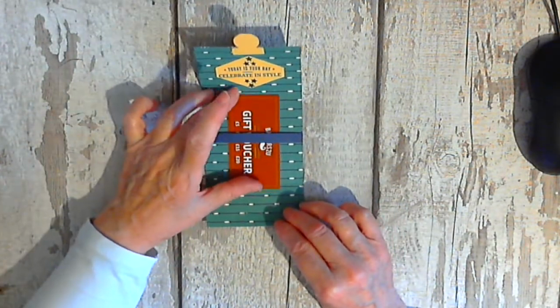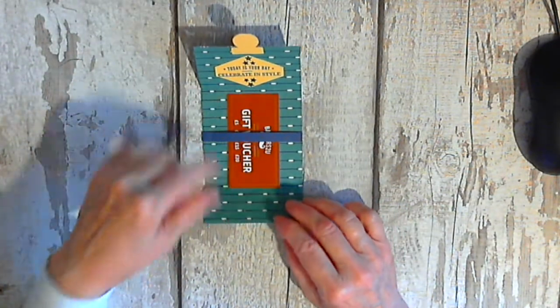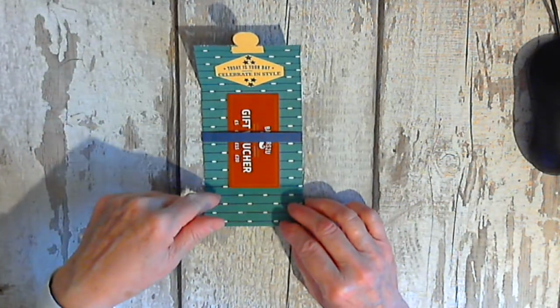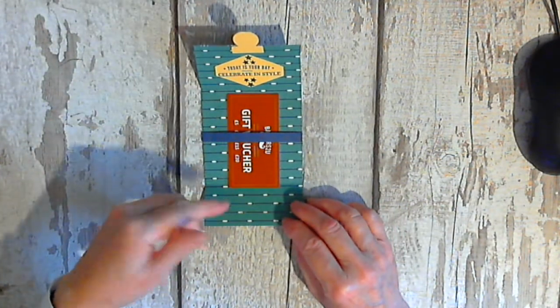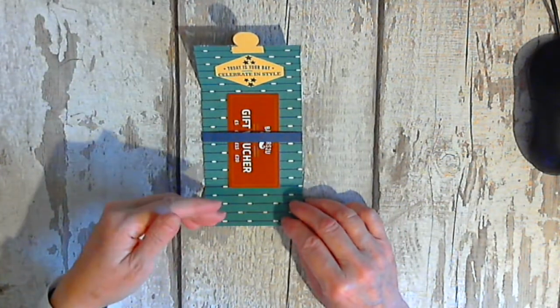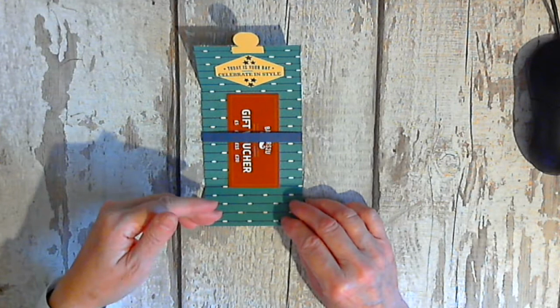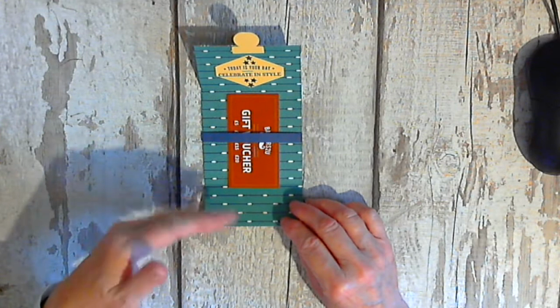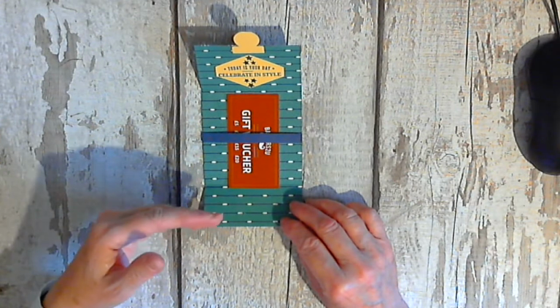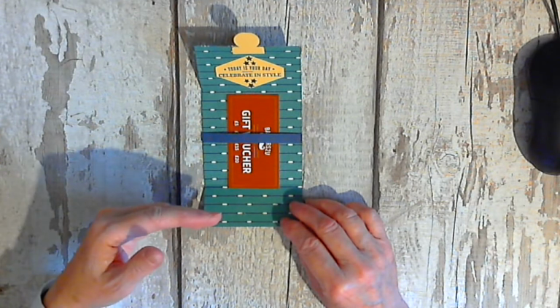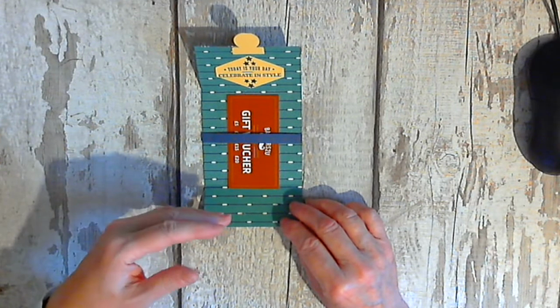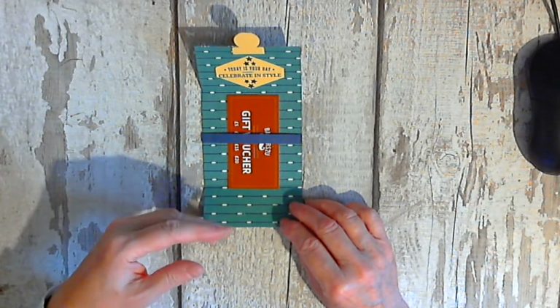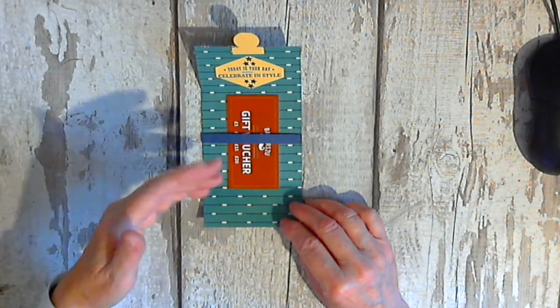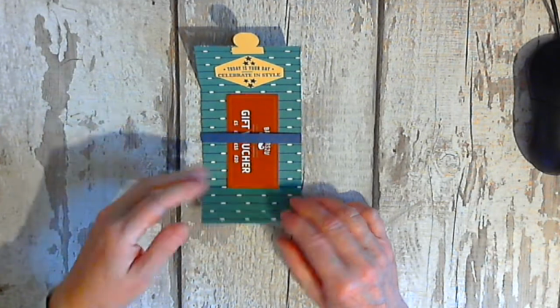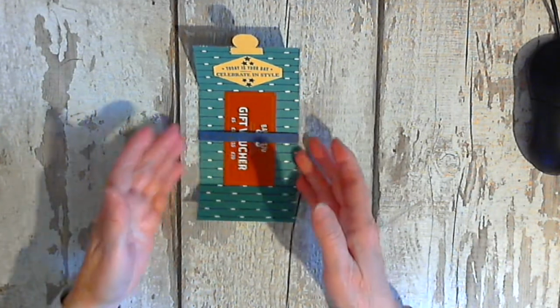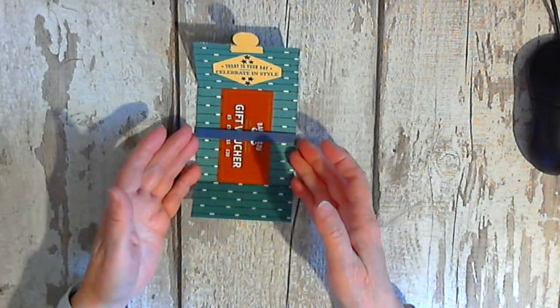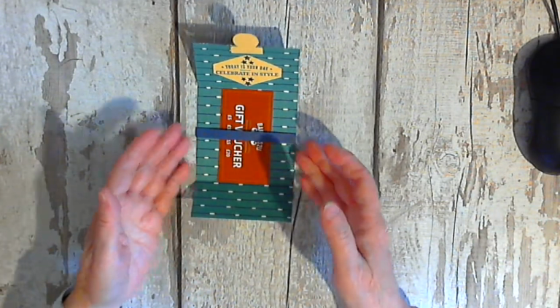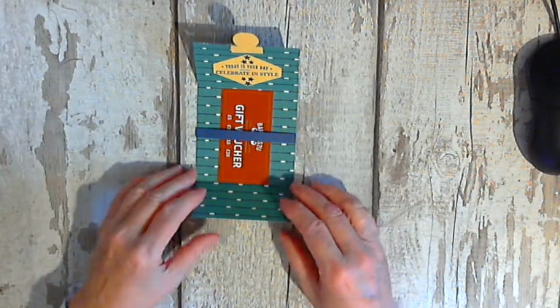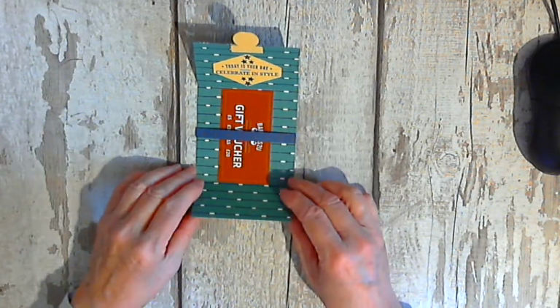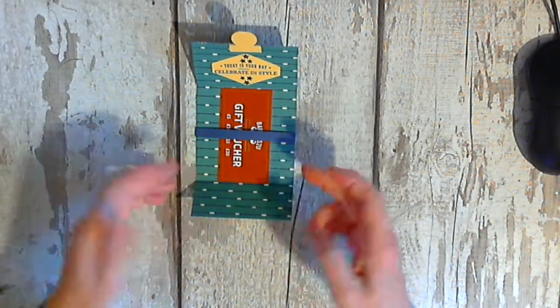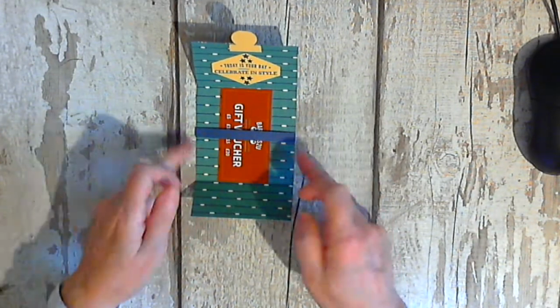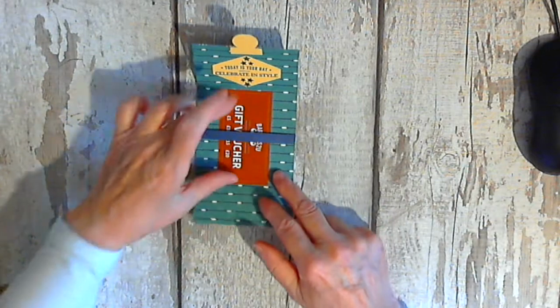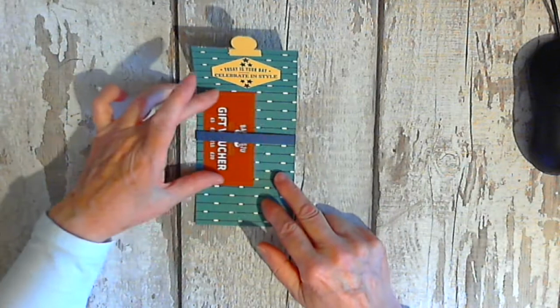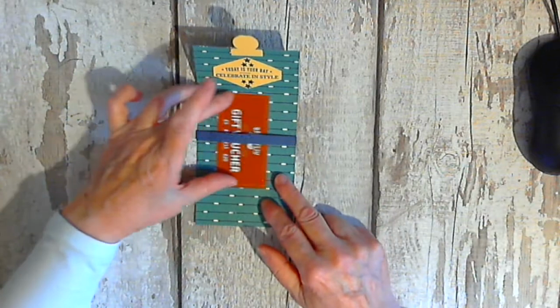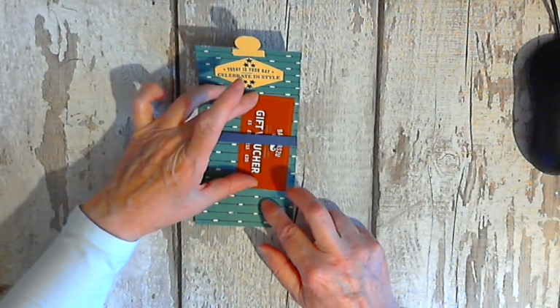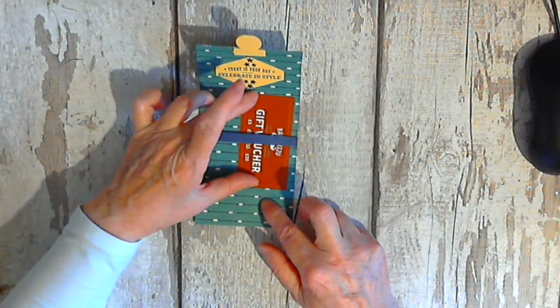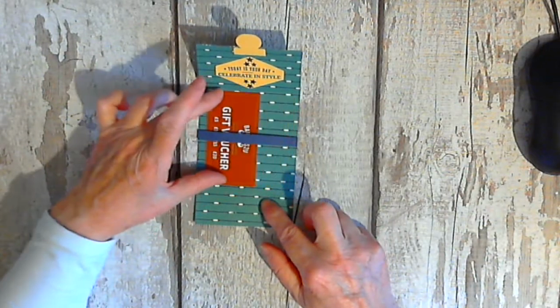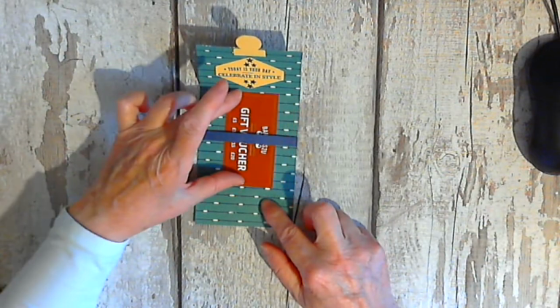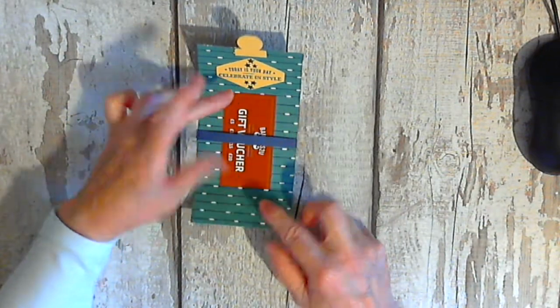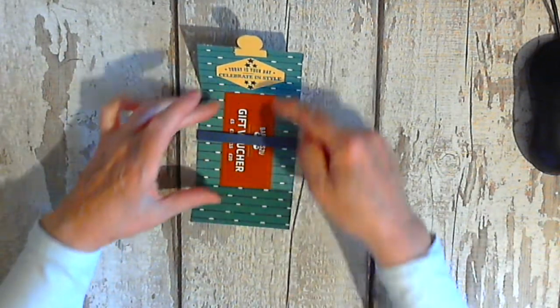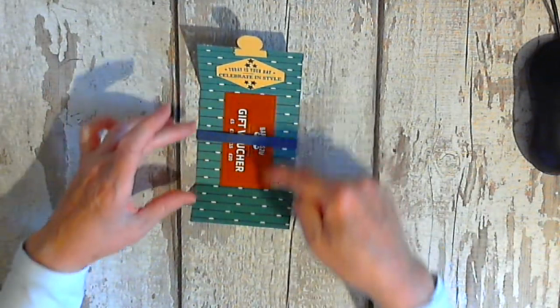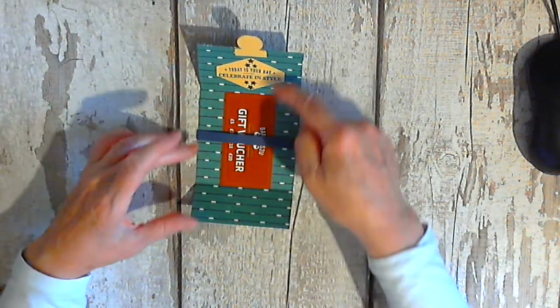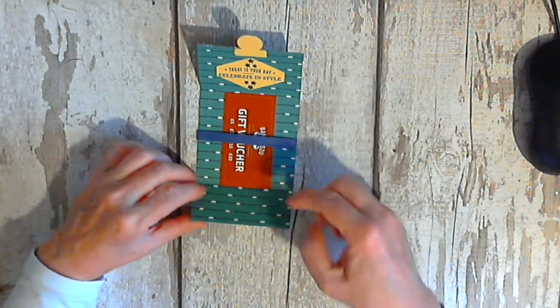Now, every barbershop has a different size voucher, so buy your voucher first and then do your own measurements accordingly. Hopefully this will fit most of them because there's a good width to it and they're usually no longer than that.